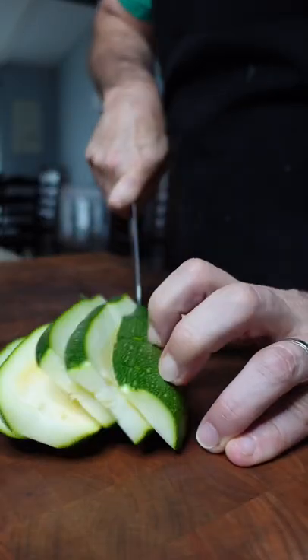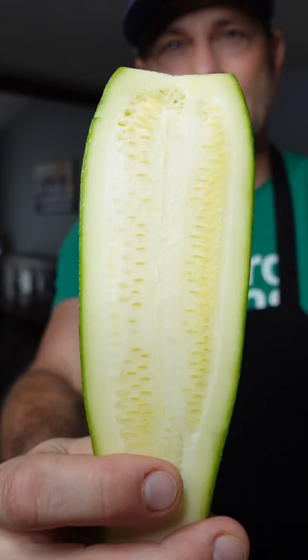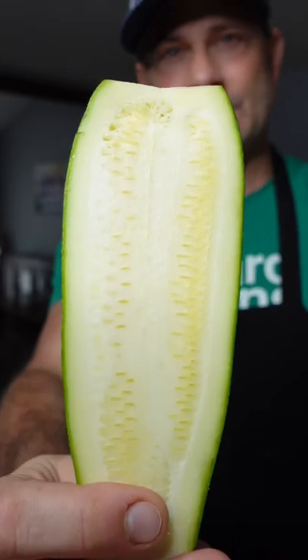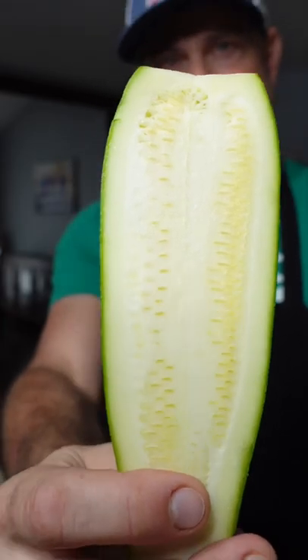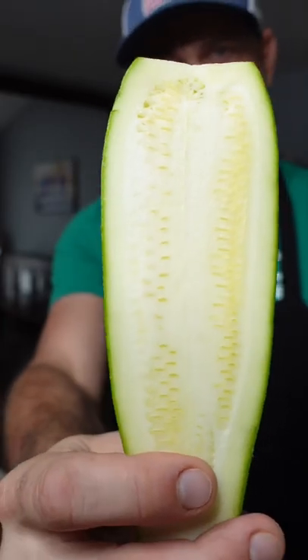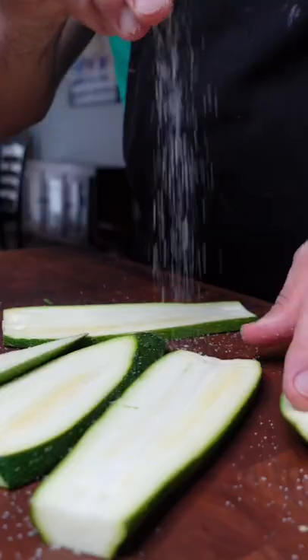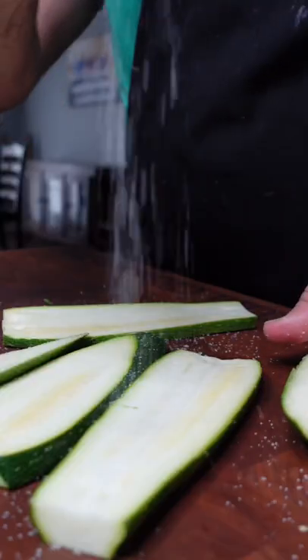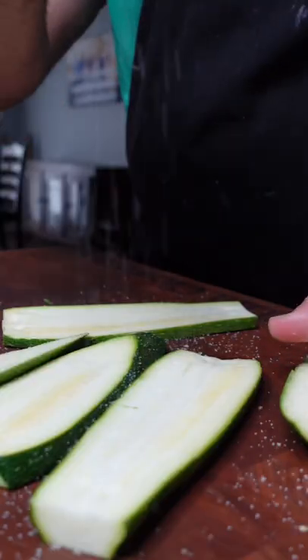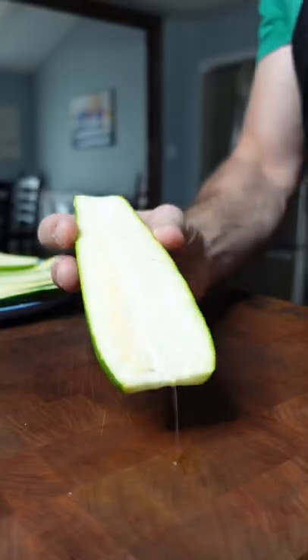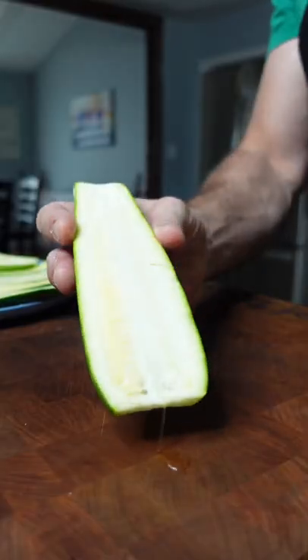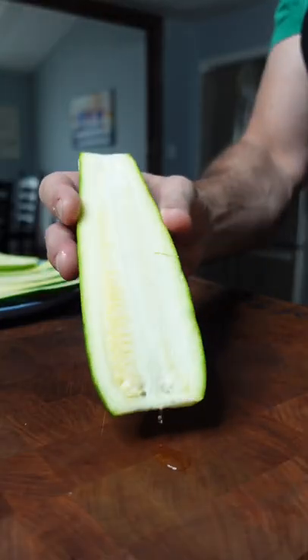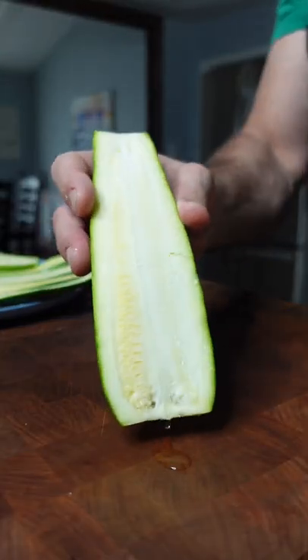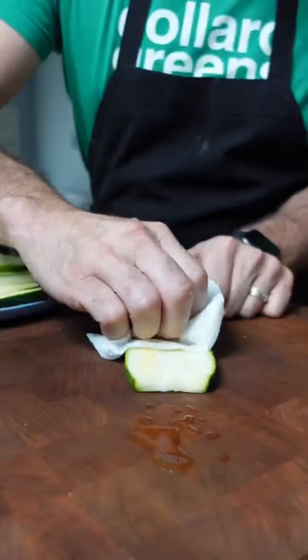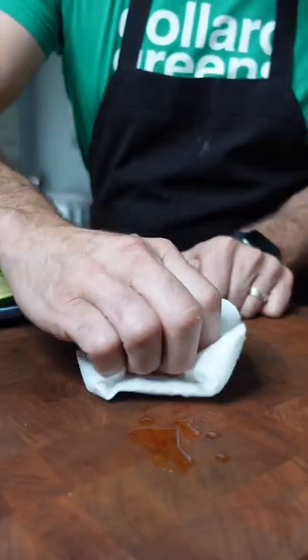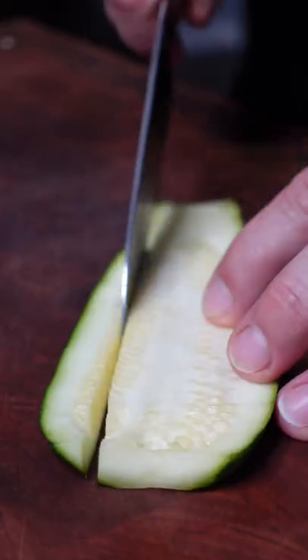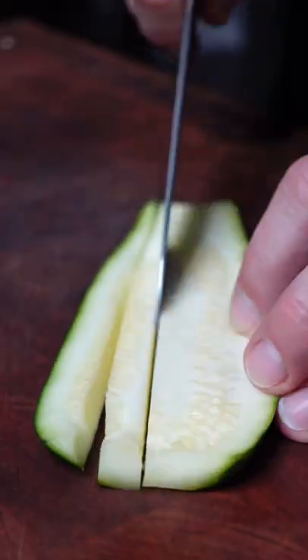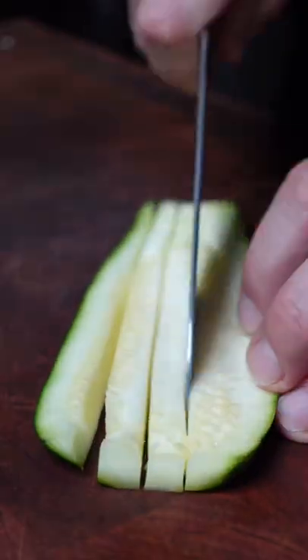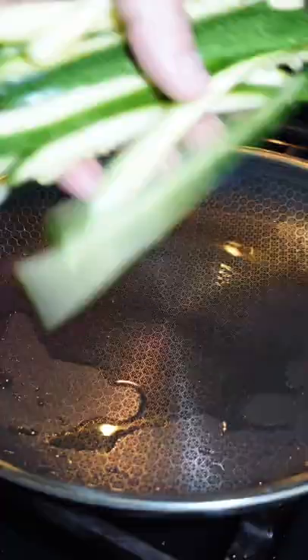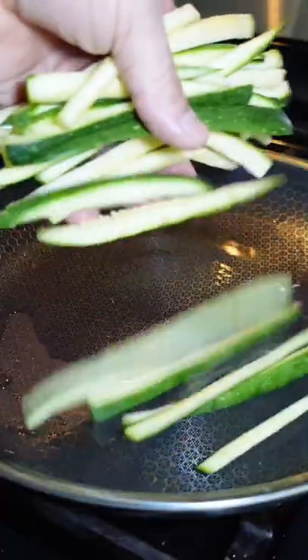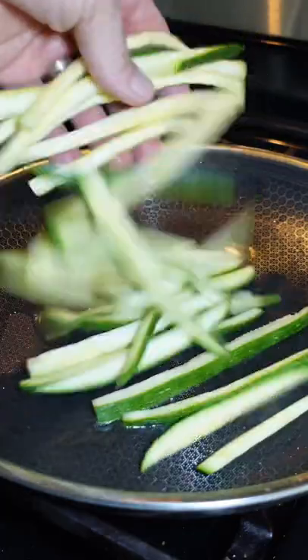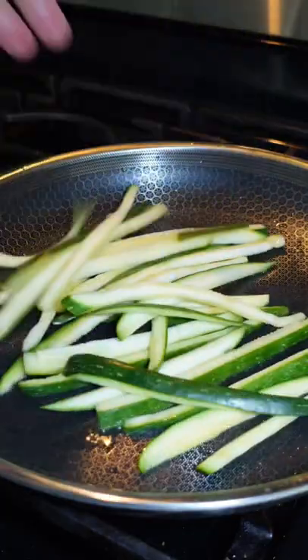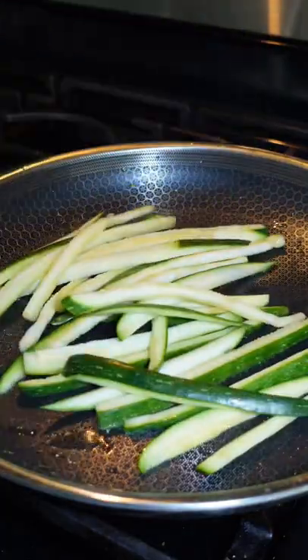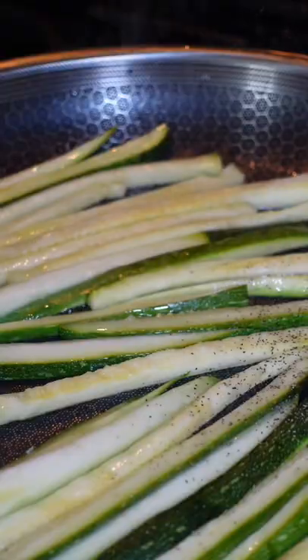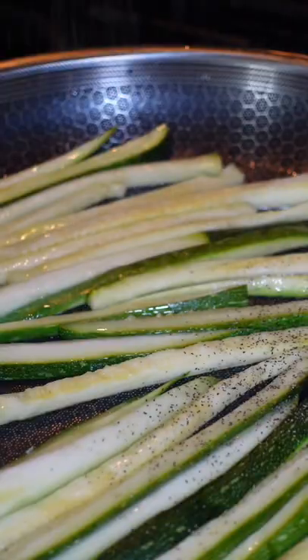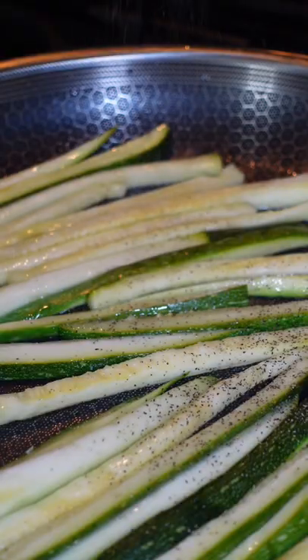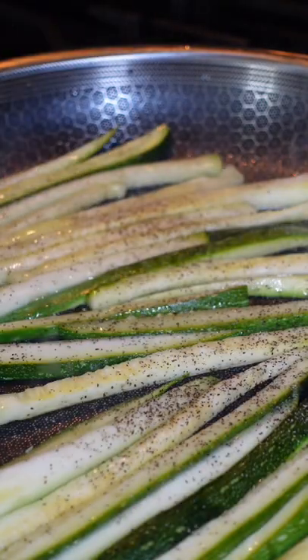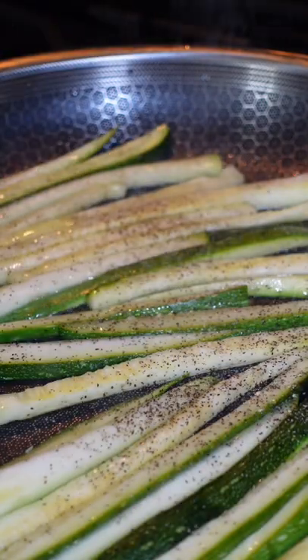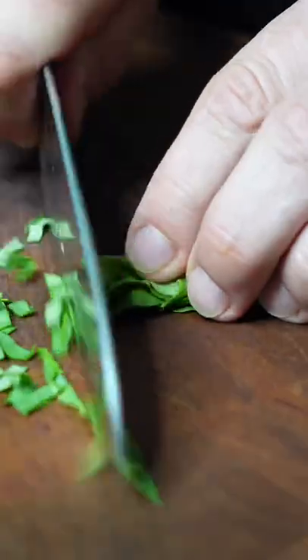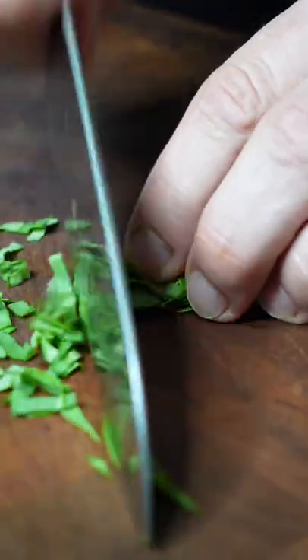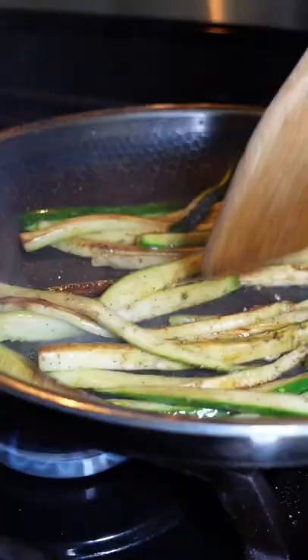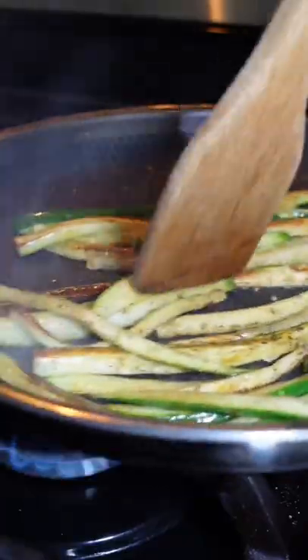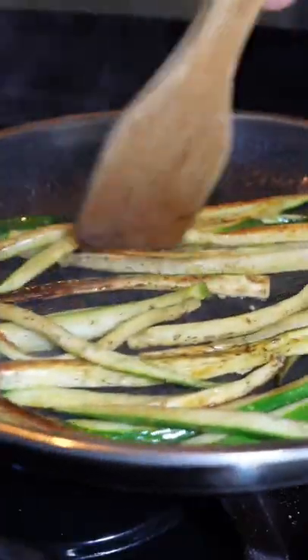Salt the zucchini, then you're gonna let that sit for 30 minutes. Wipe off the water and the salt. Cut it into strips. Sauté it for about 8 to 10 minutes with some oil, salt, pepper, and garlic.